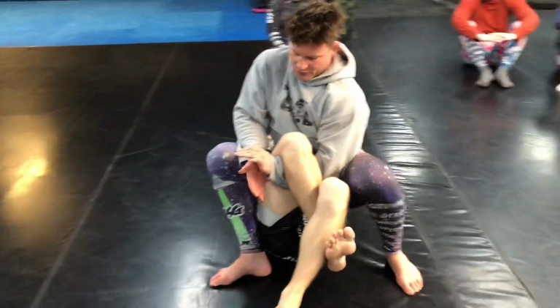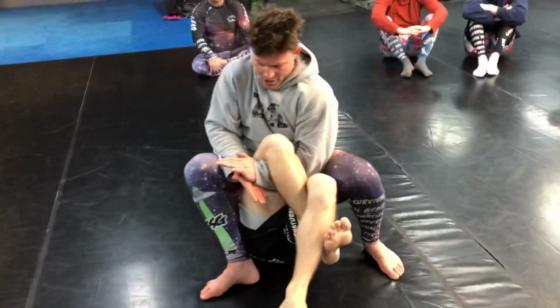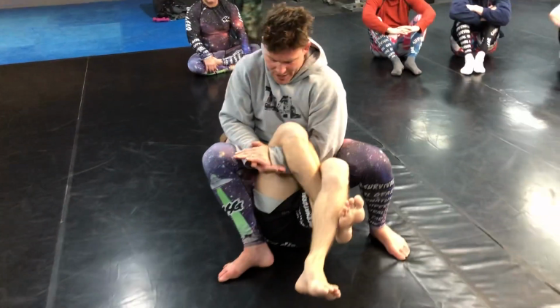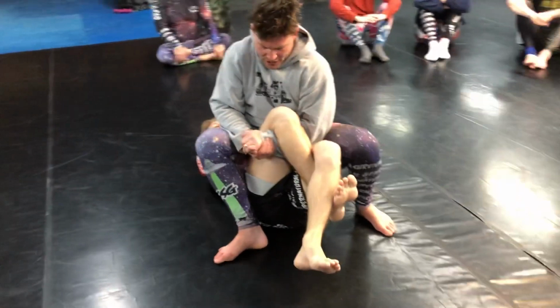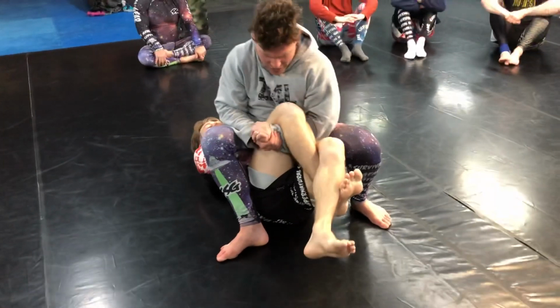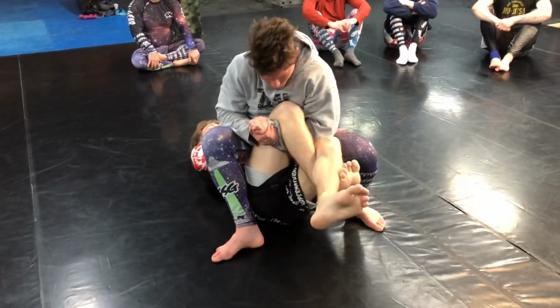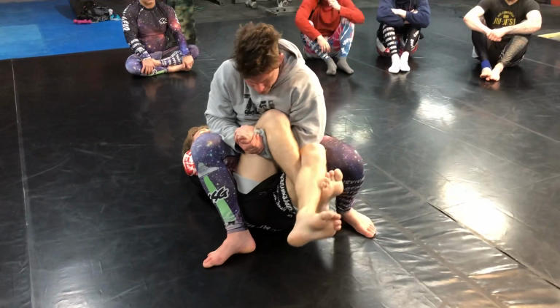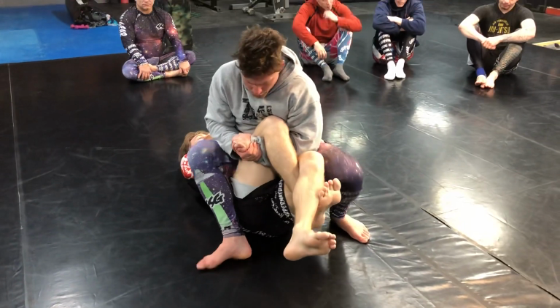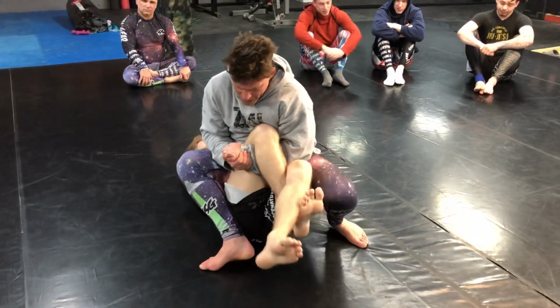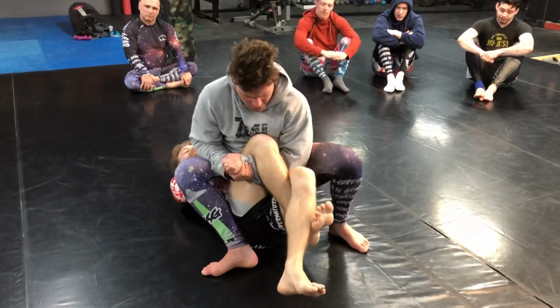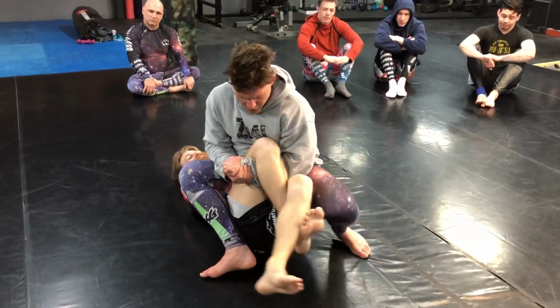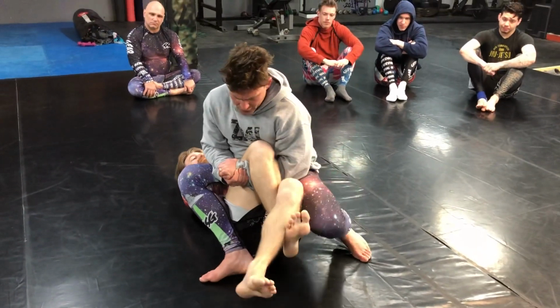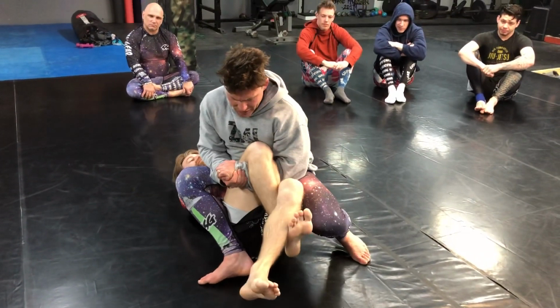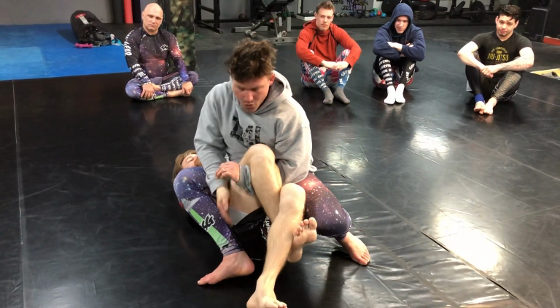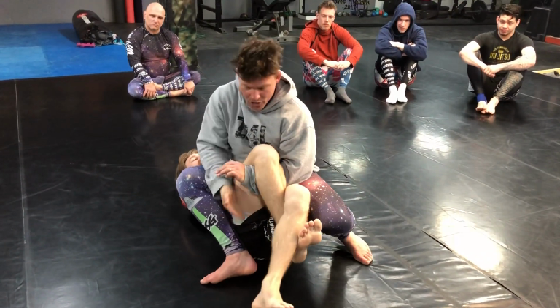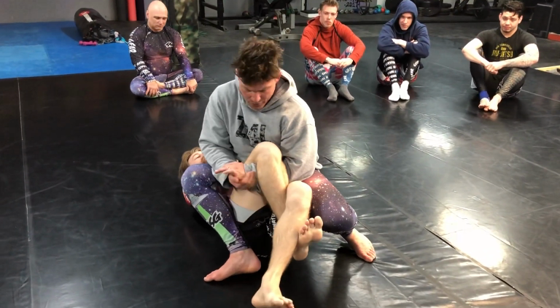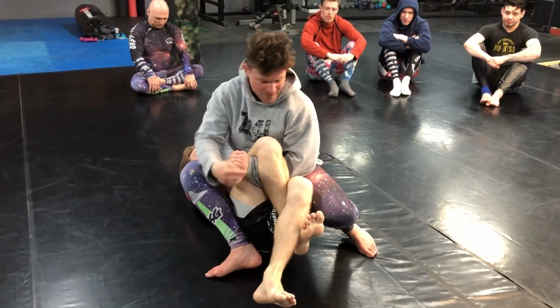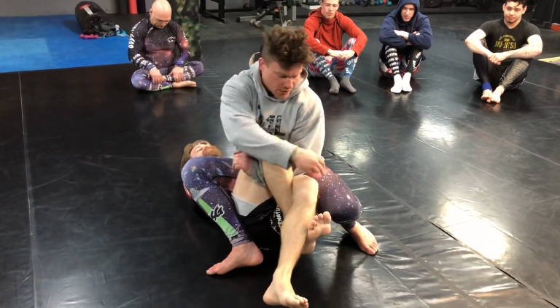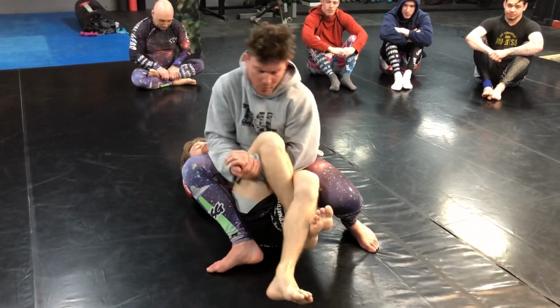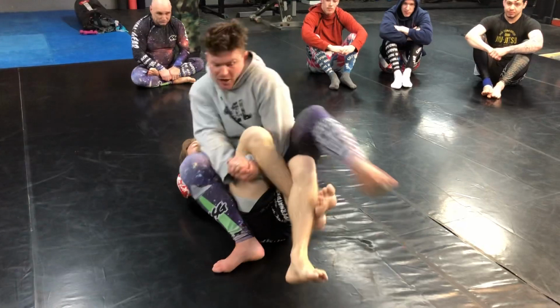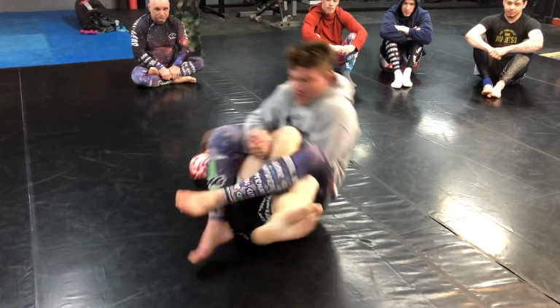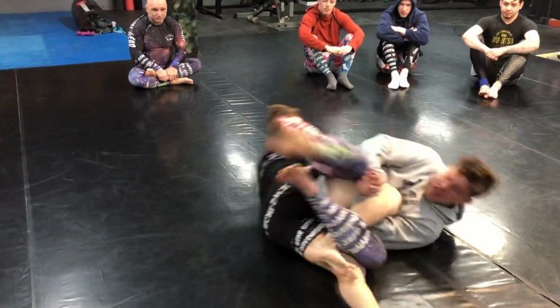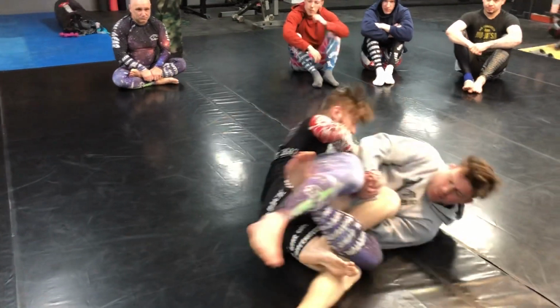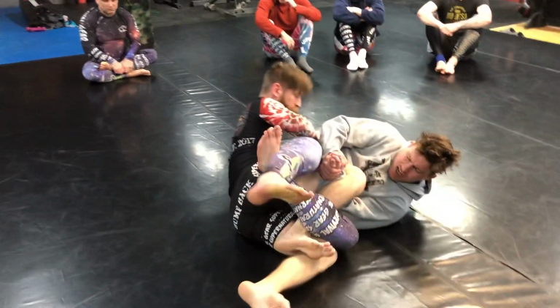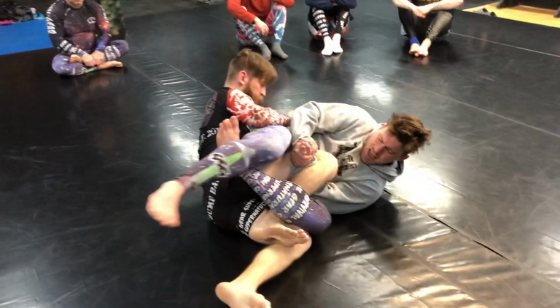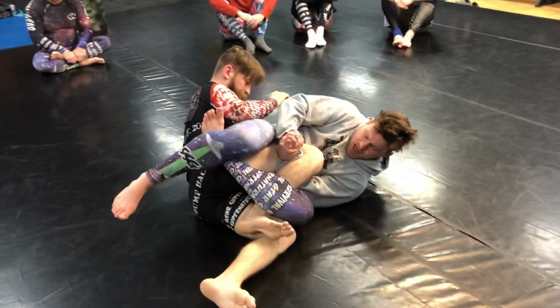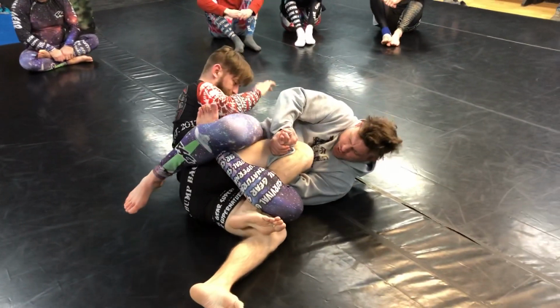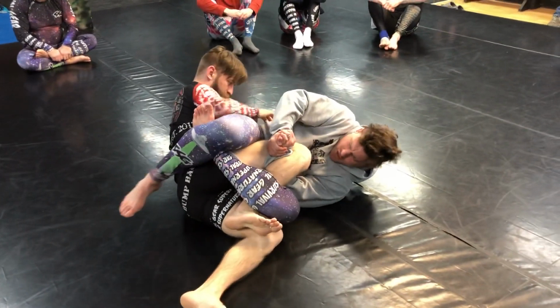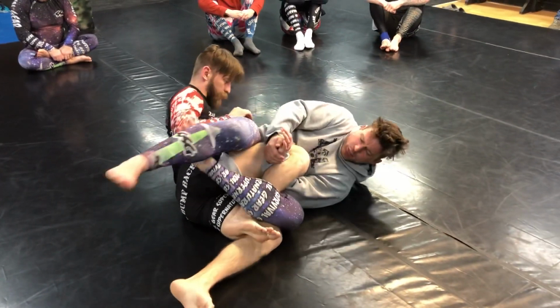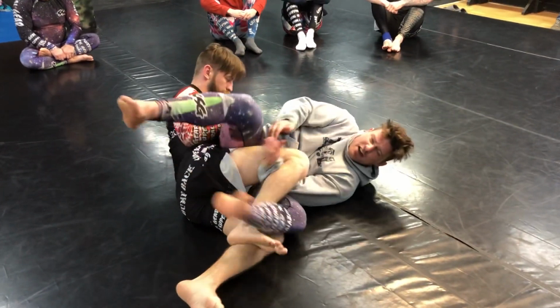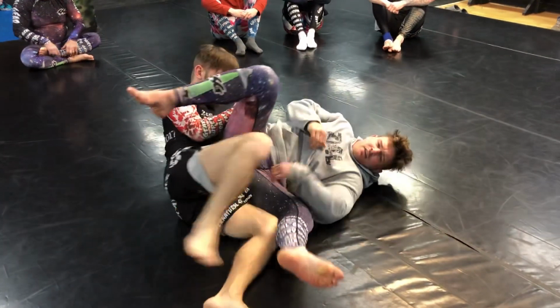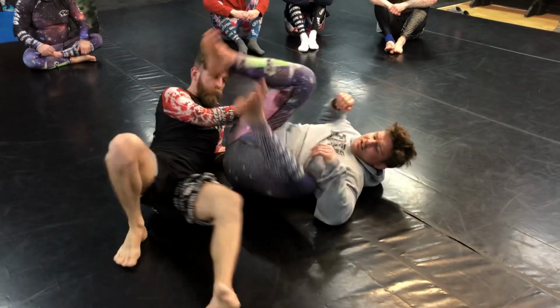From here I'm gonna get a nice tight gable grip, pull it in, and I'm shifting off to the side like I'm going for an arm bar from mount. I'm gonna throw my leg up here, off to the side, lock up a triangle, pull in, slice it.